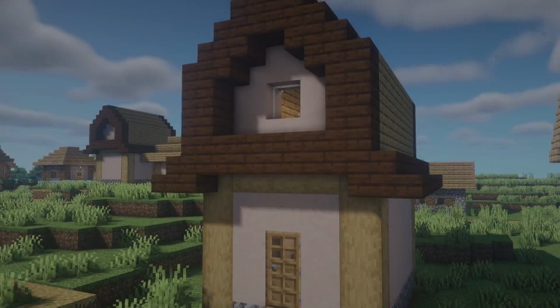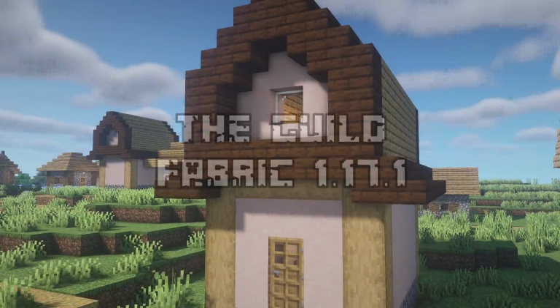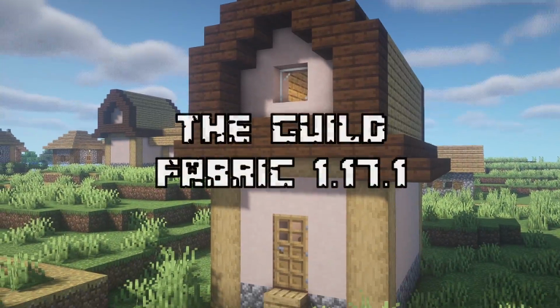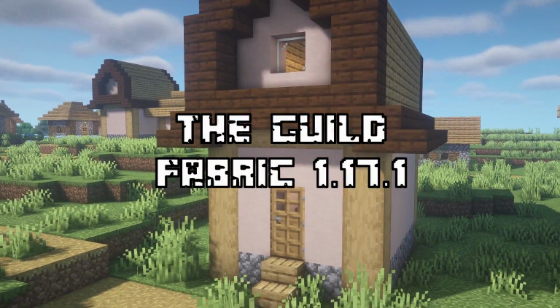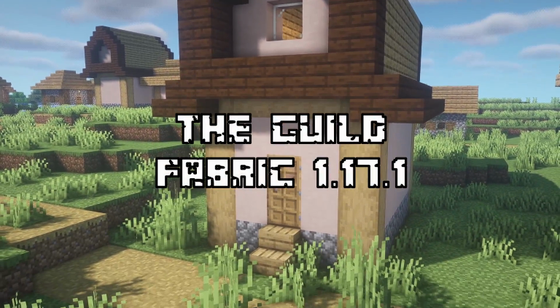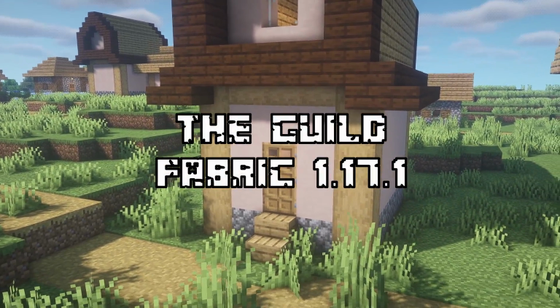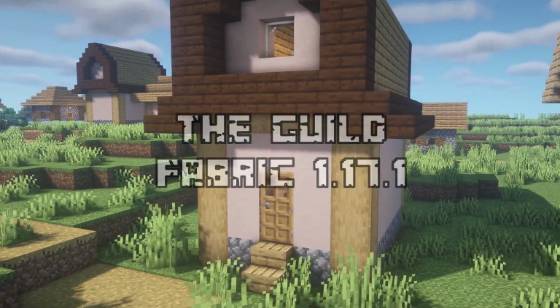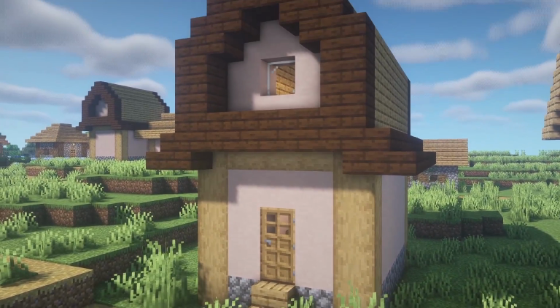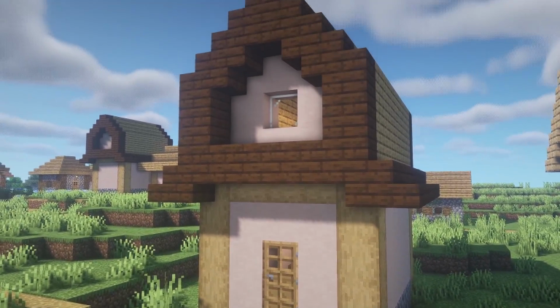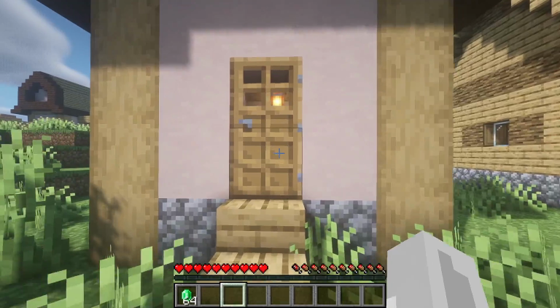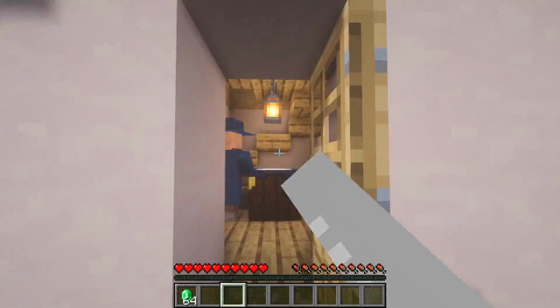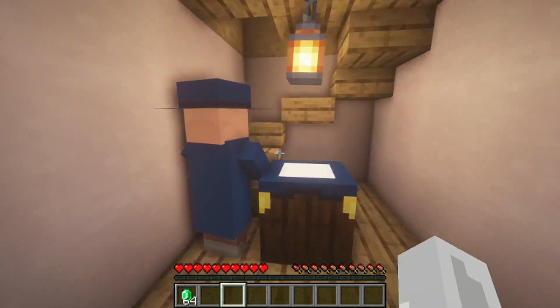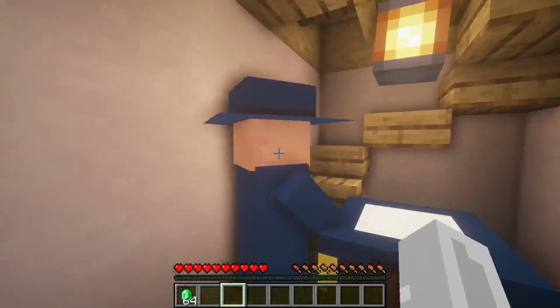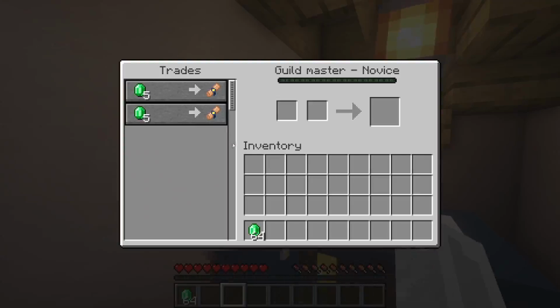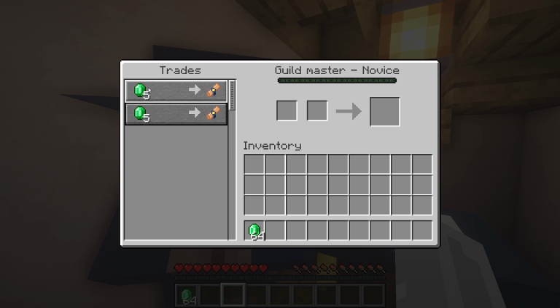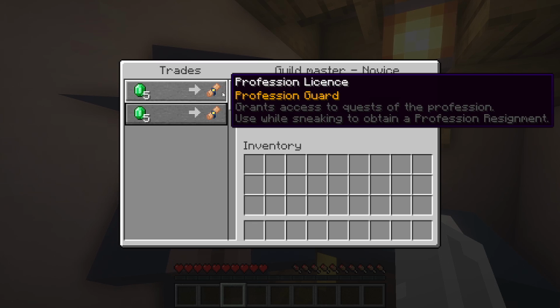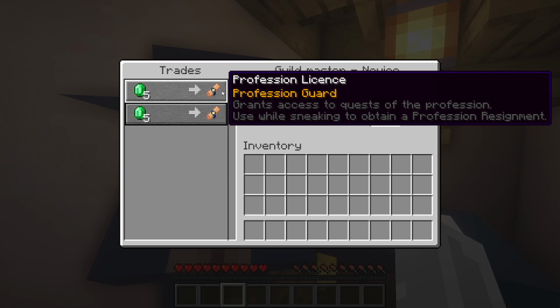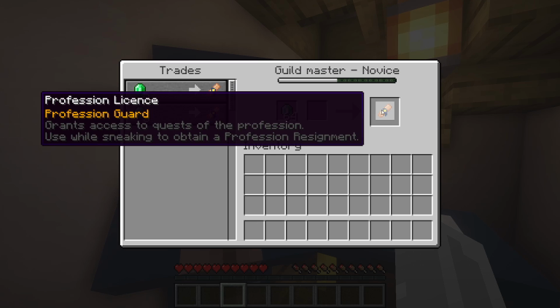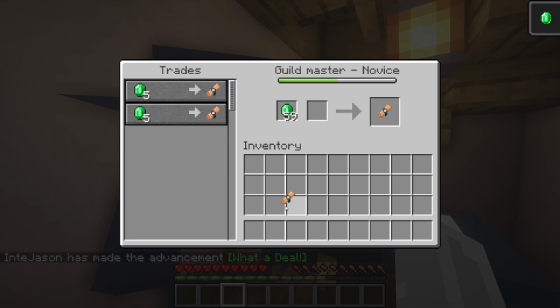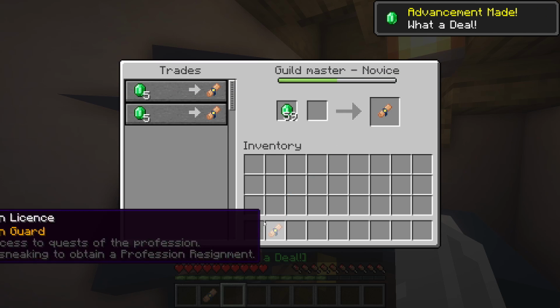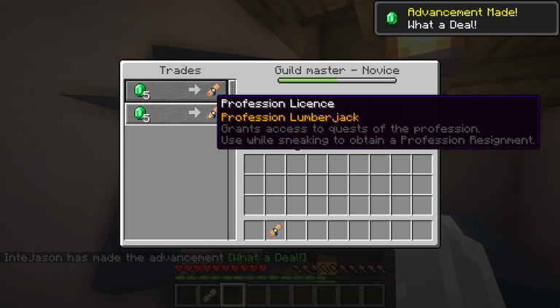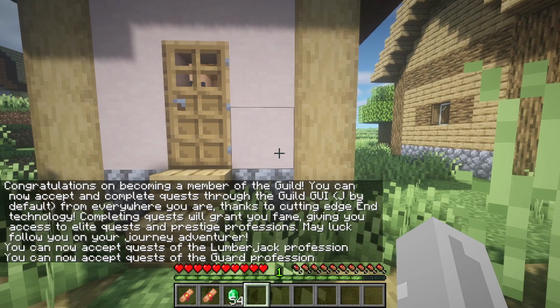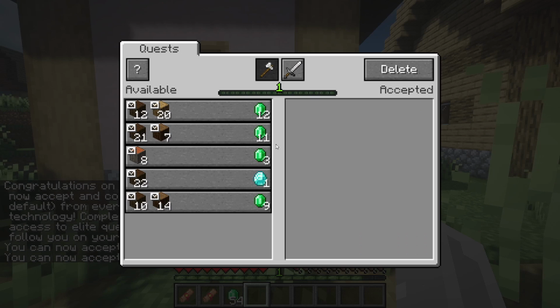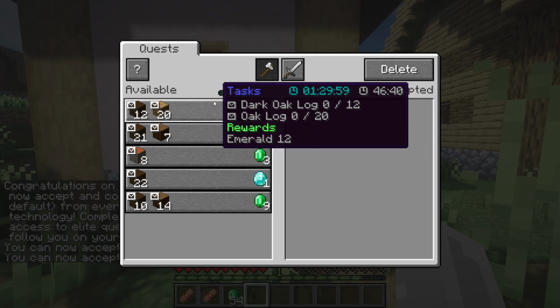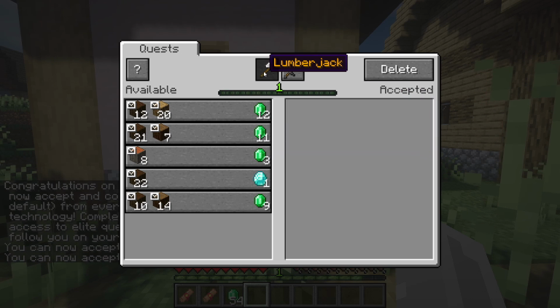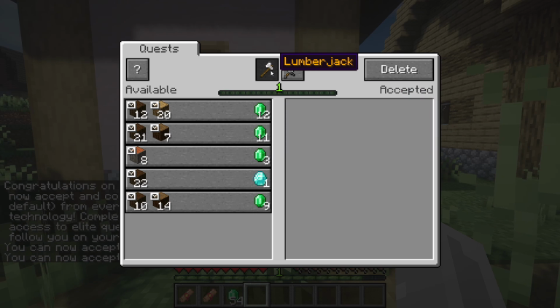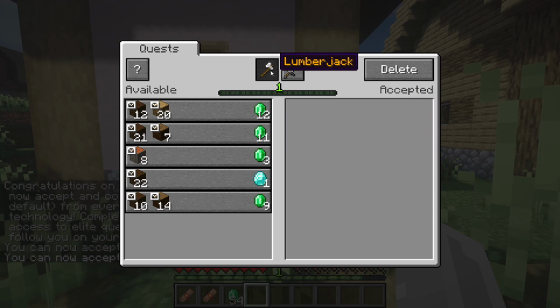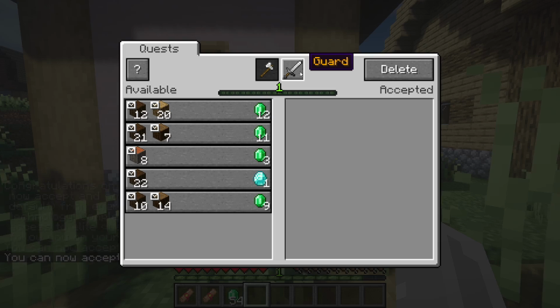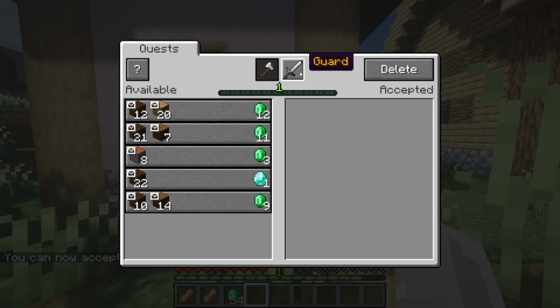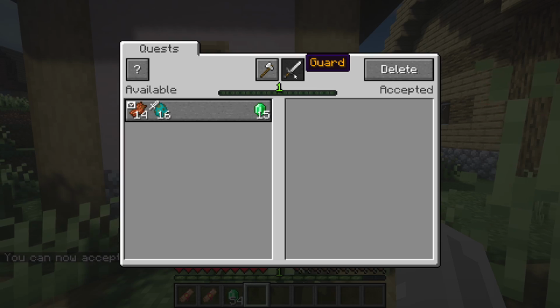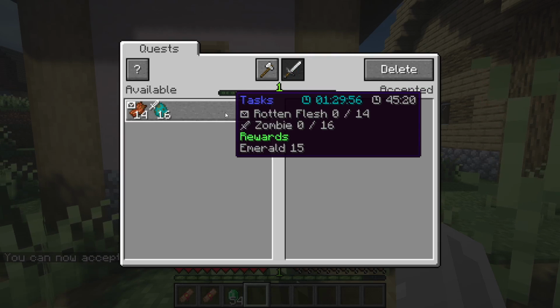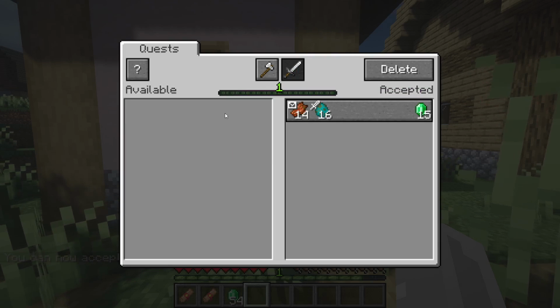After that, we have The Guild. This mod adds in a new structure in vanilla villages. You can buy a professional license from the Guildmaster inside and start working on quests by pressing the J button. This adds a really nice RPG element into vanilla Minecraft that just feels right.